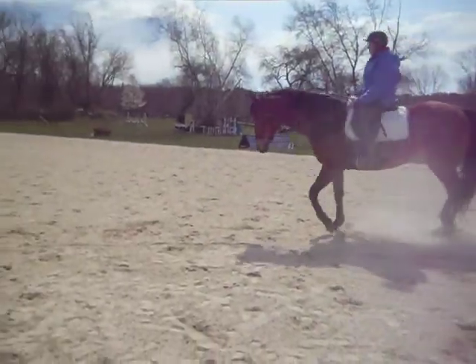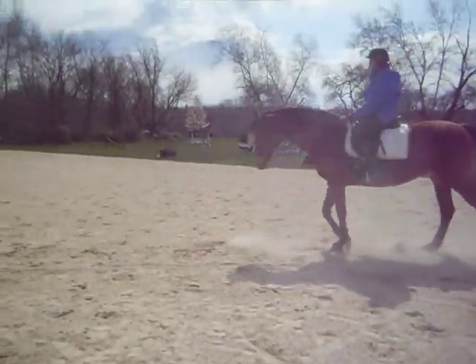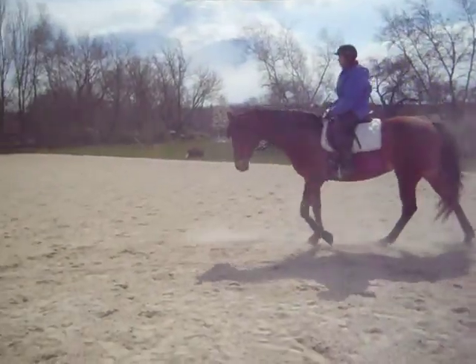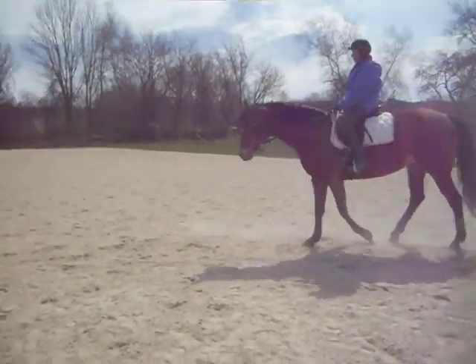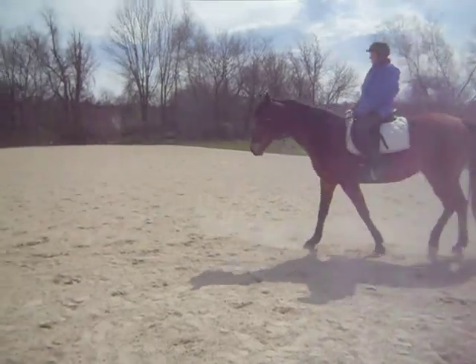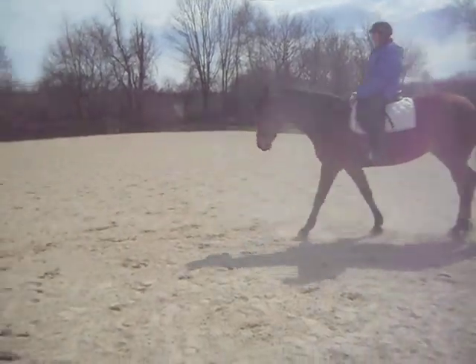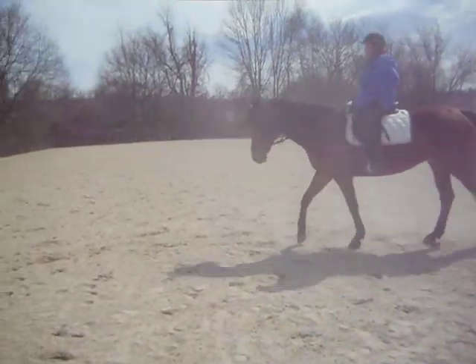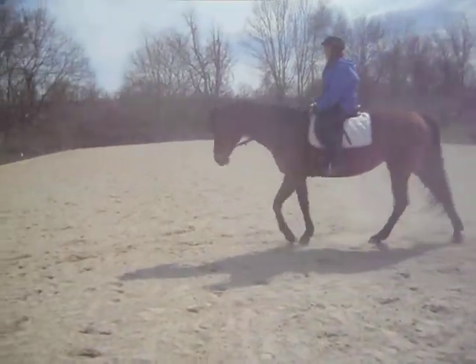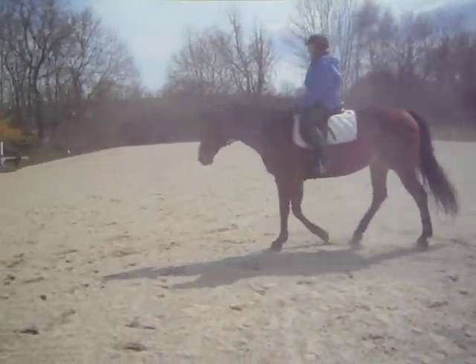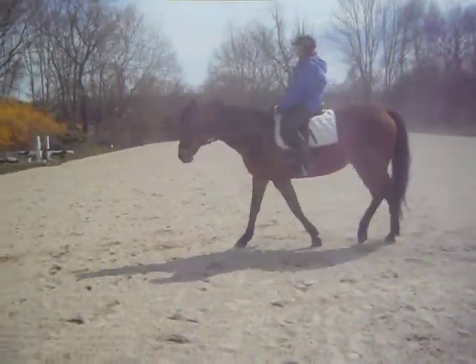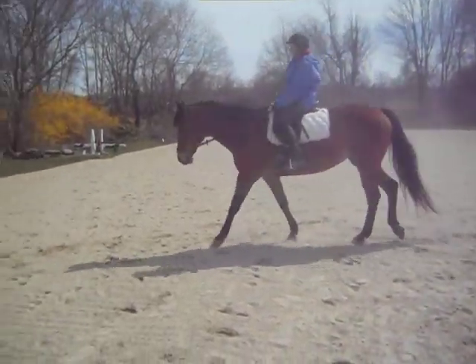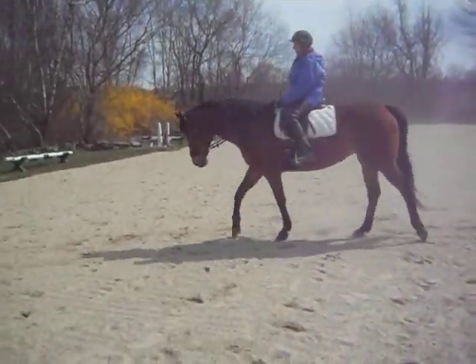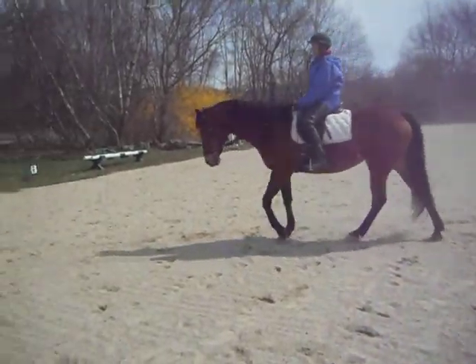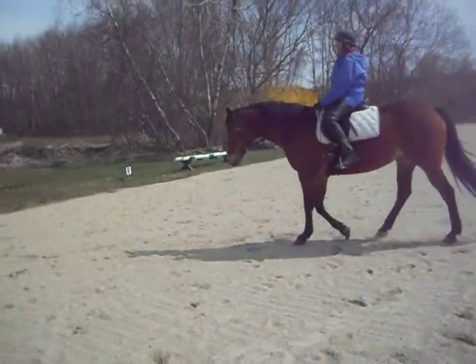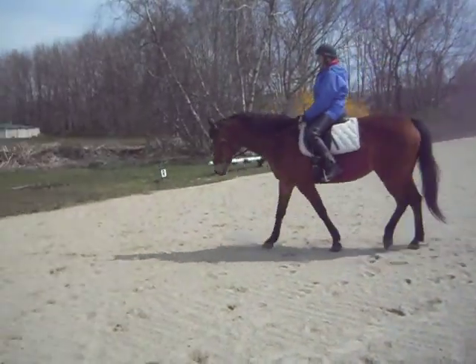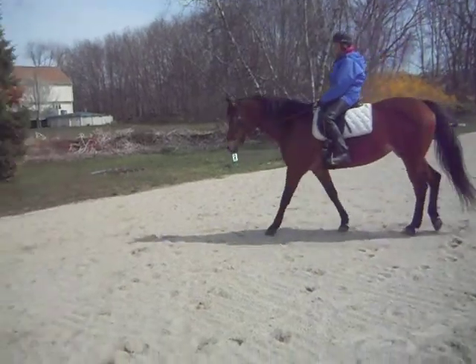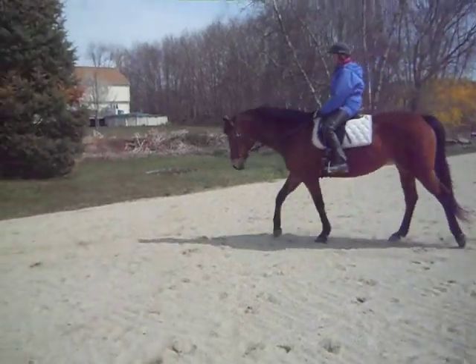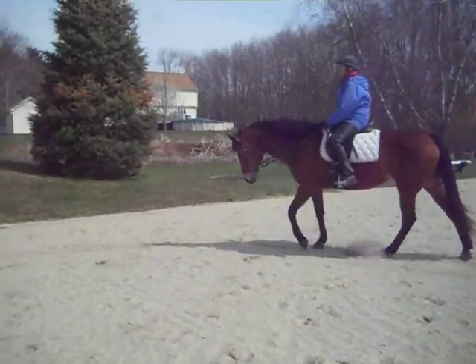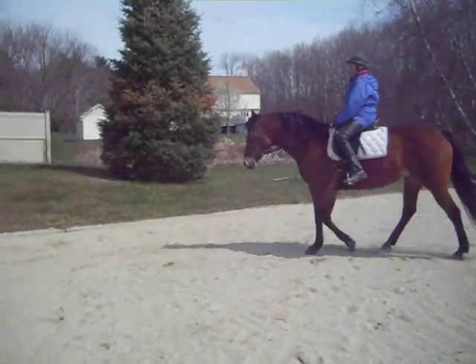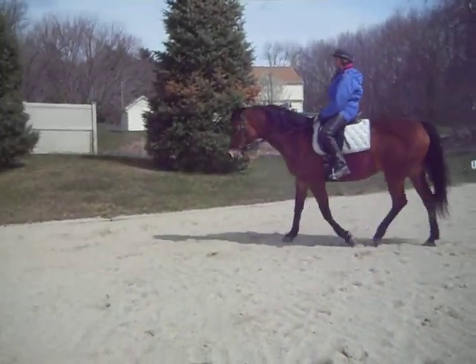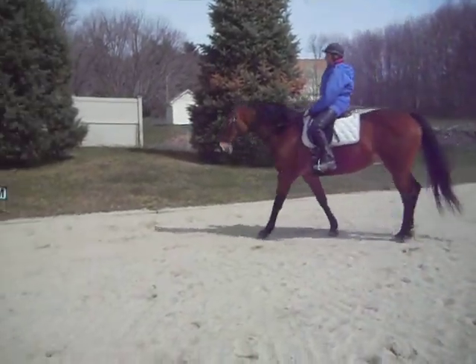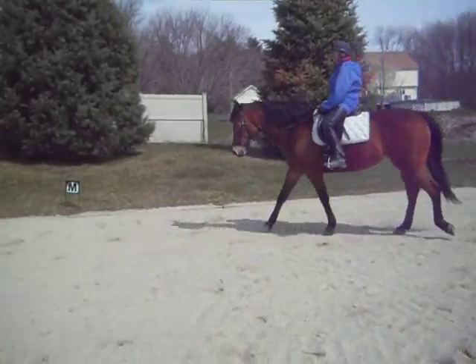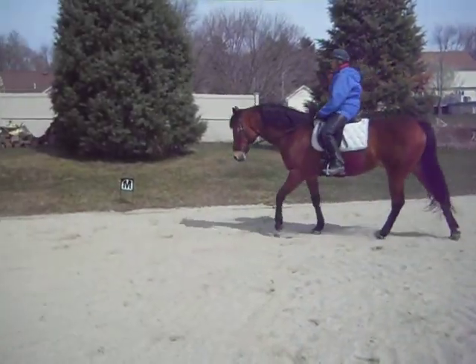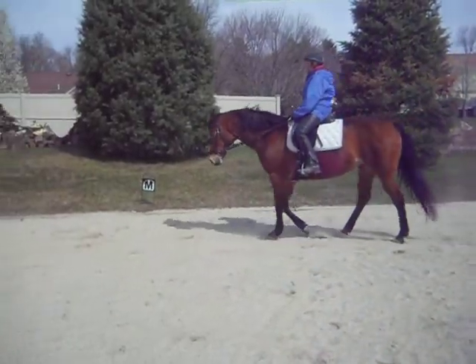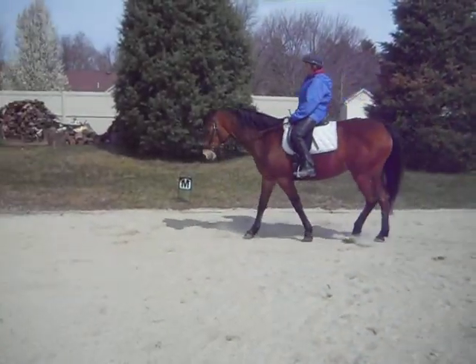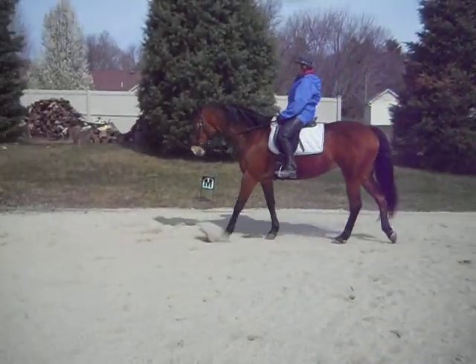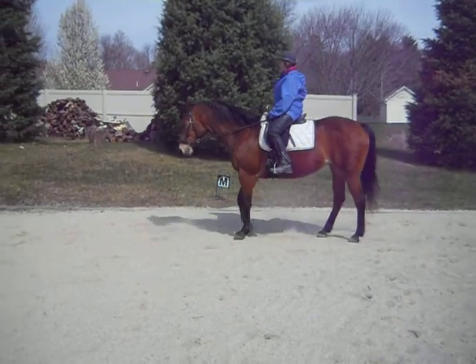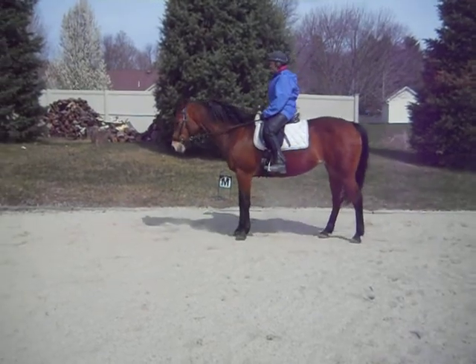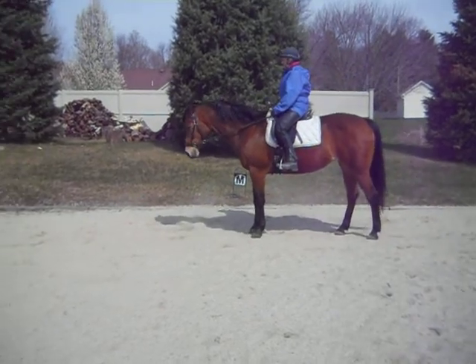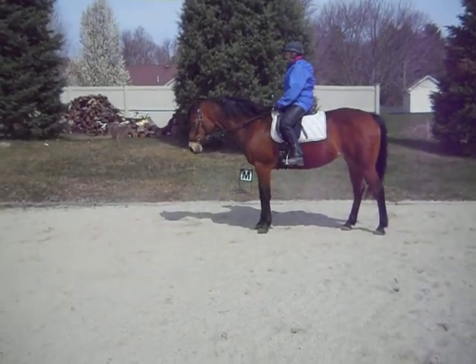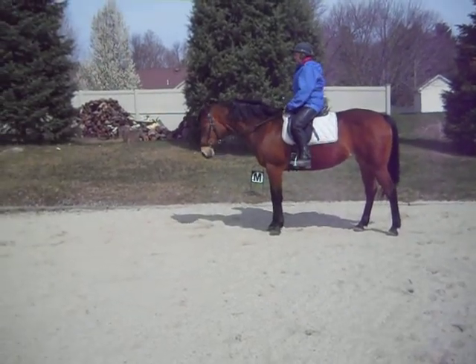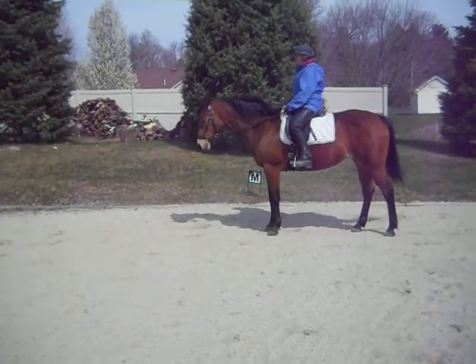Nice. Good job. Try a halt and a back up. Nice. Nice. That looks very nice, very good.